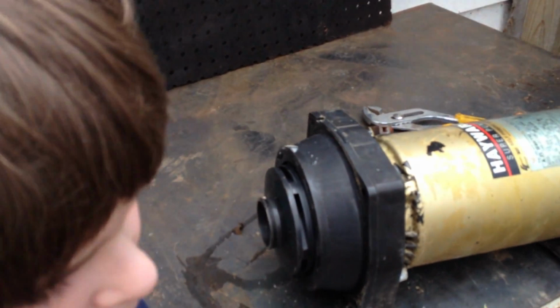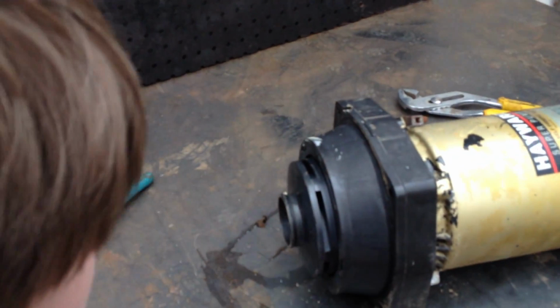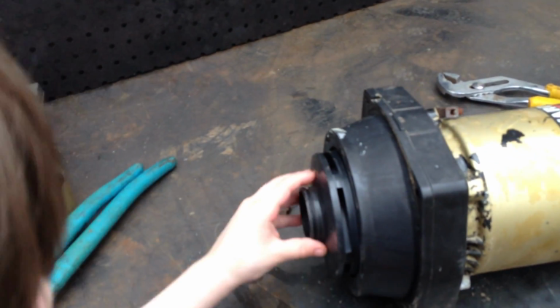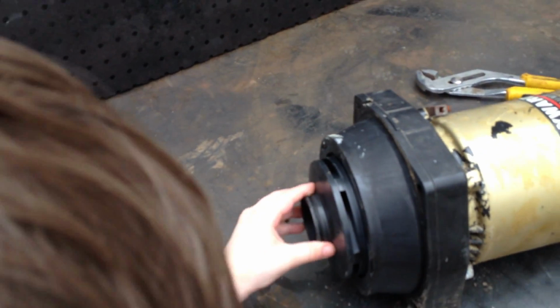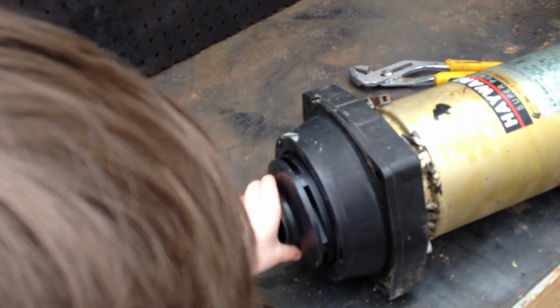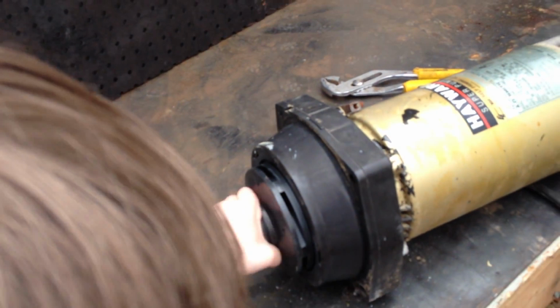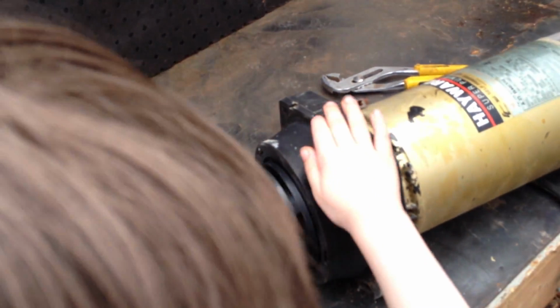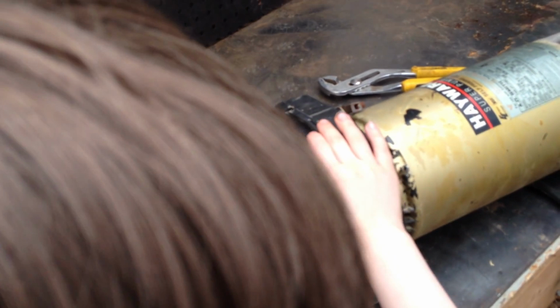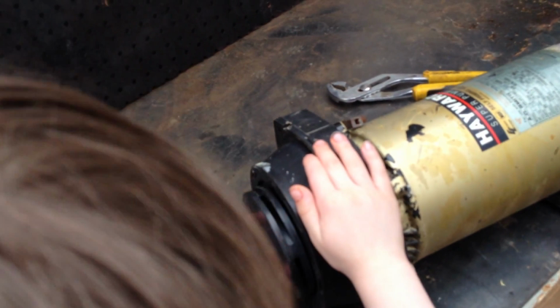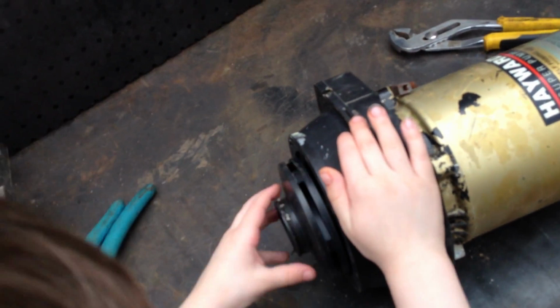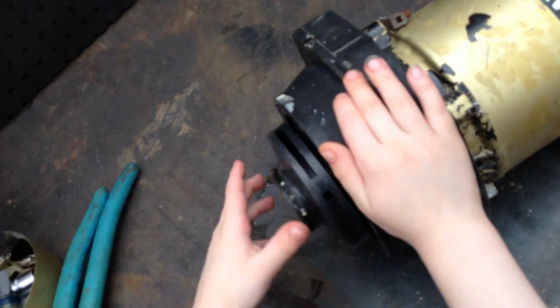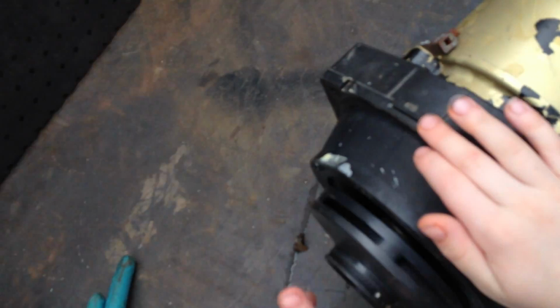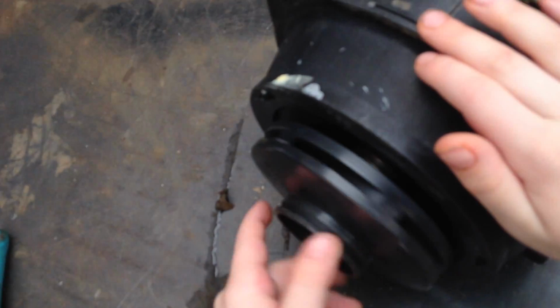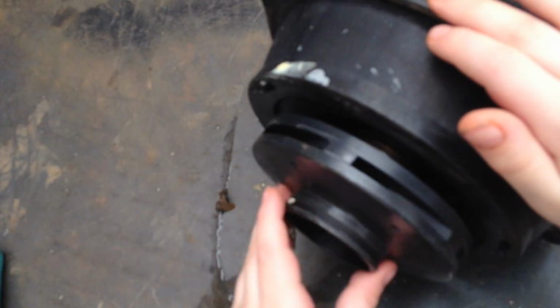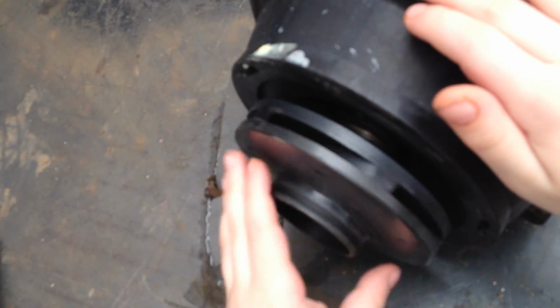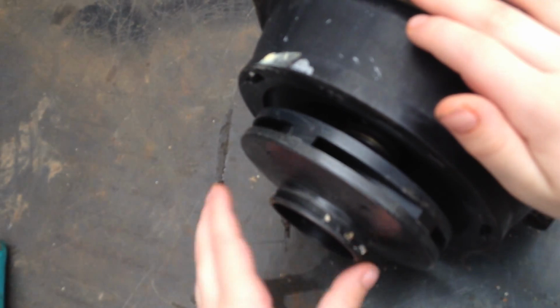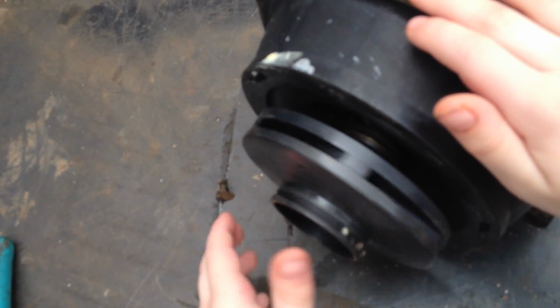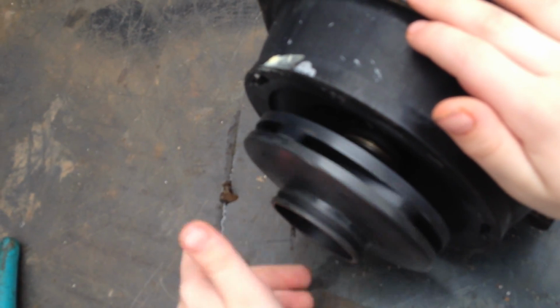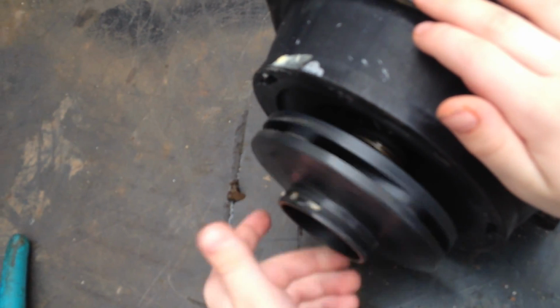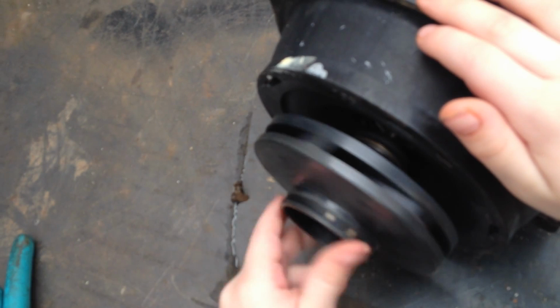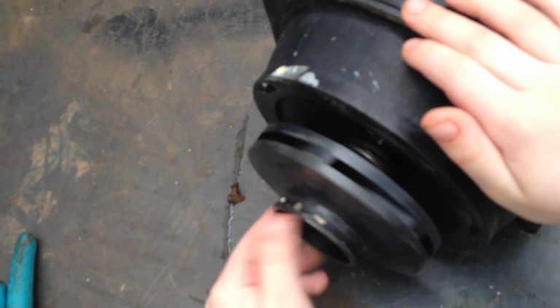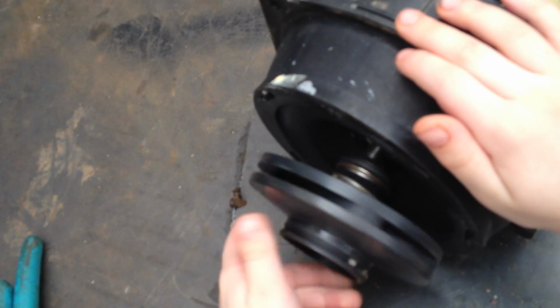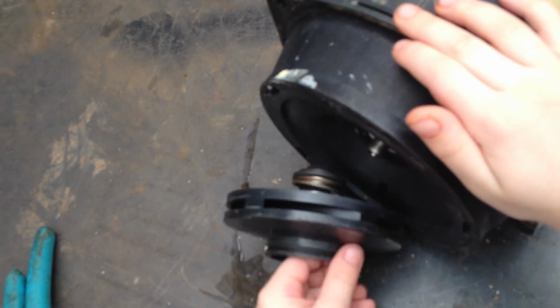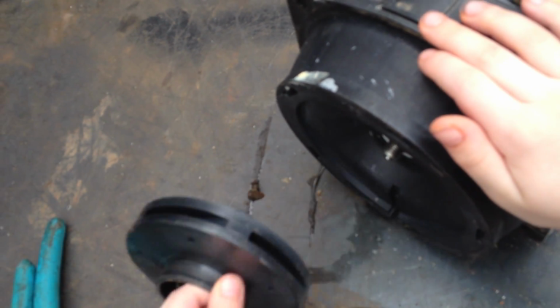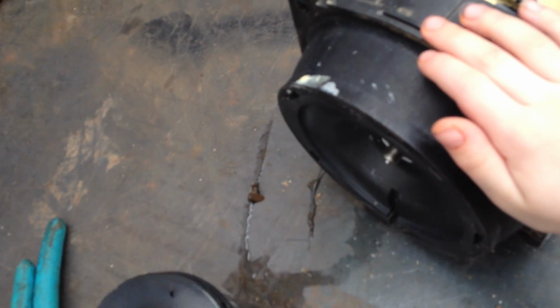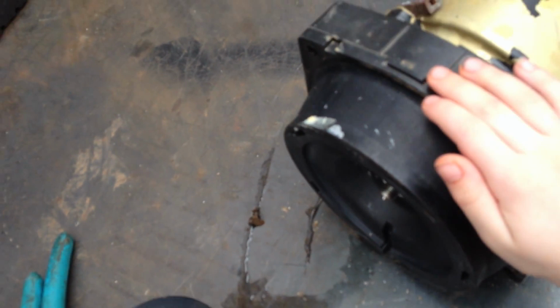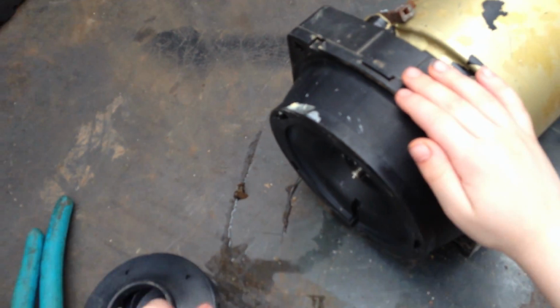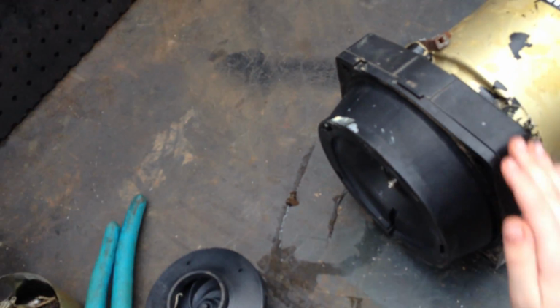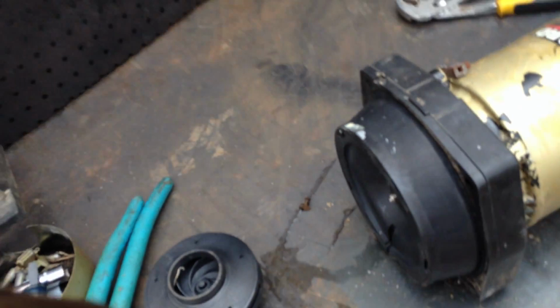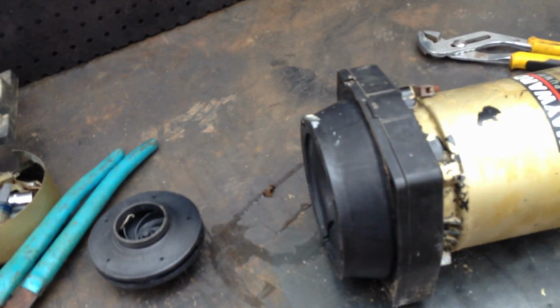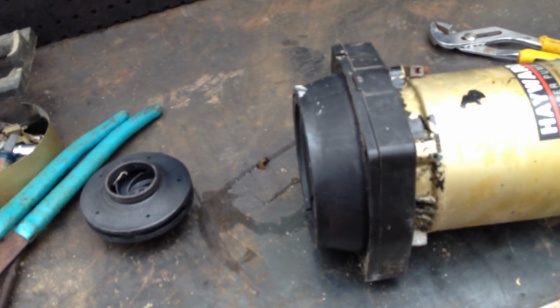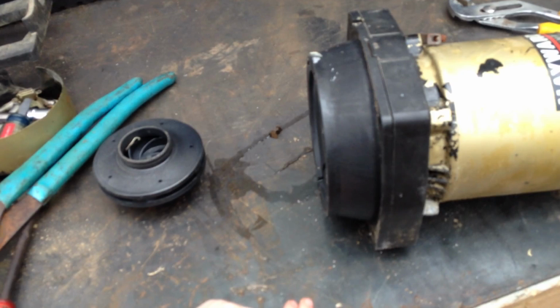Go ahead, spin that impeller off — to the left just like that. There you go, we get a close-up look on it. He's doing it nice and fast, good job. Now some impellers might be a little harder to remove, so just take your time.